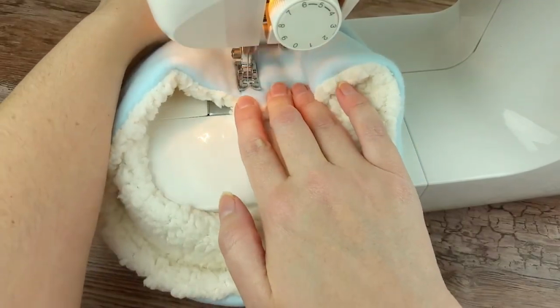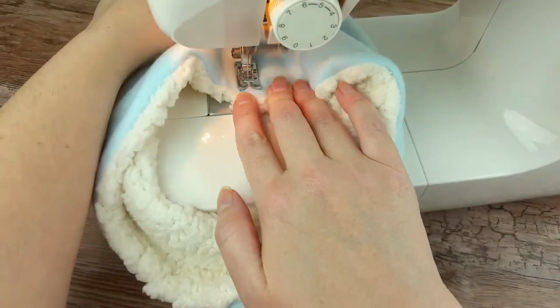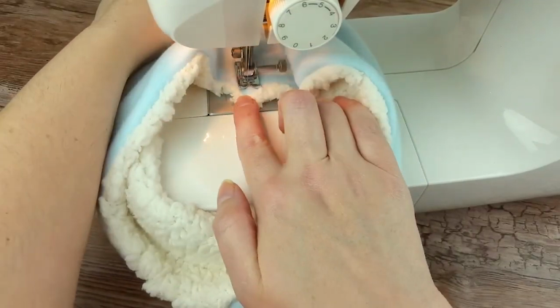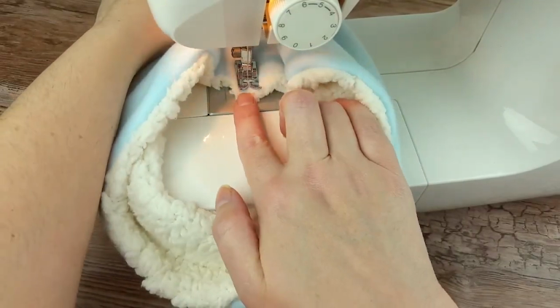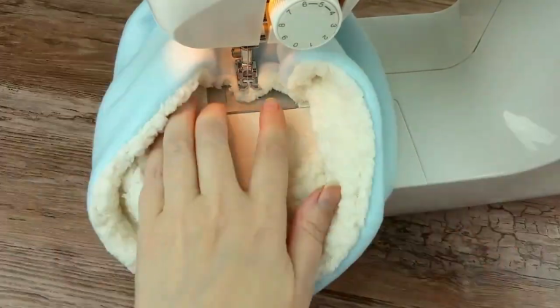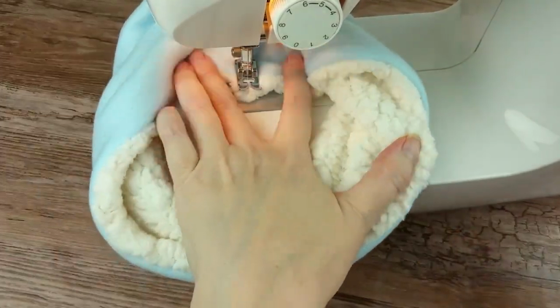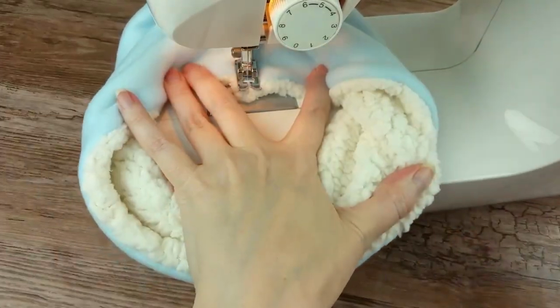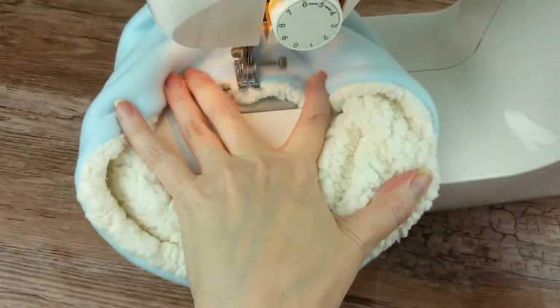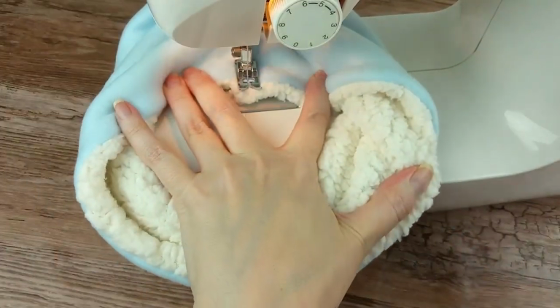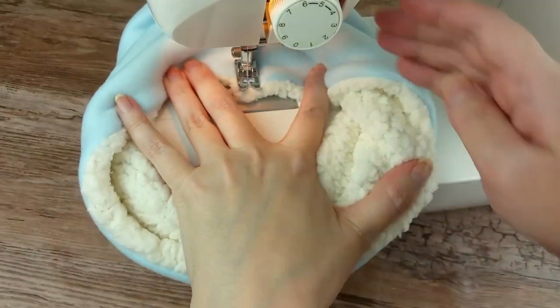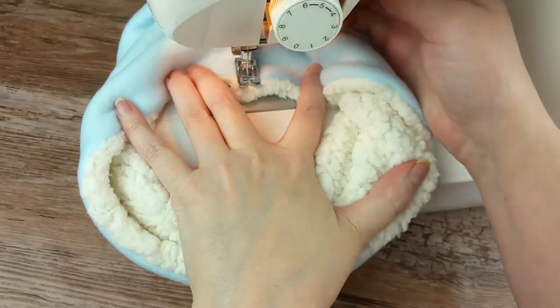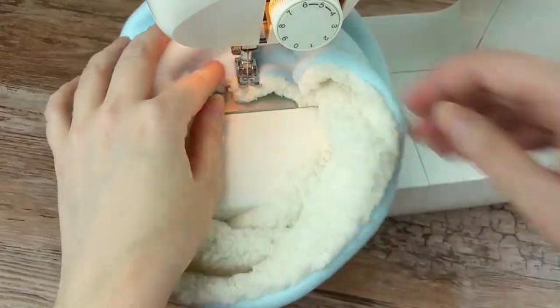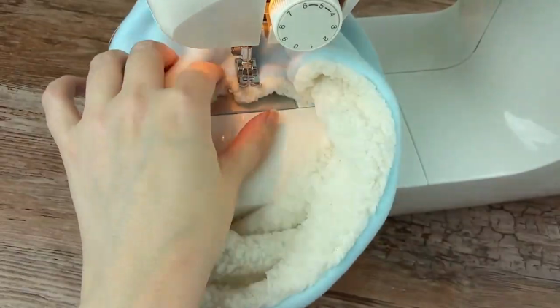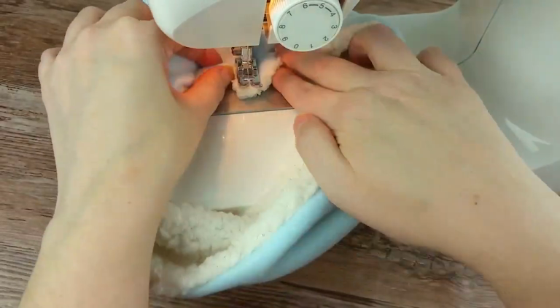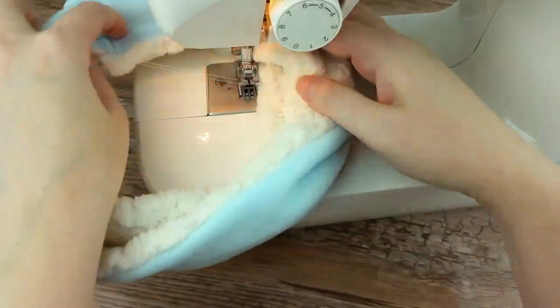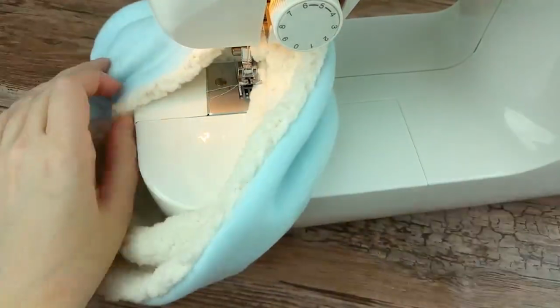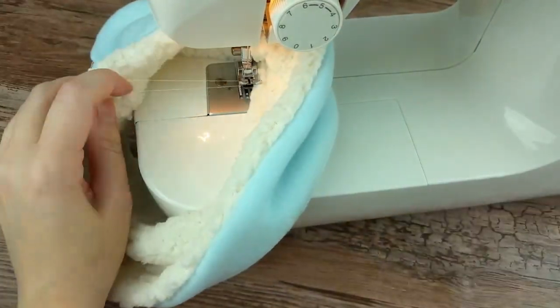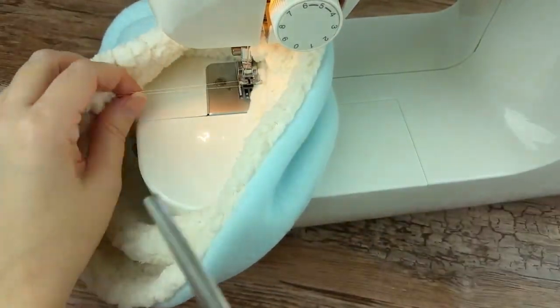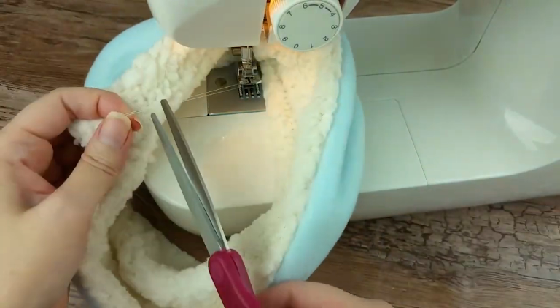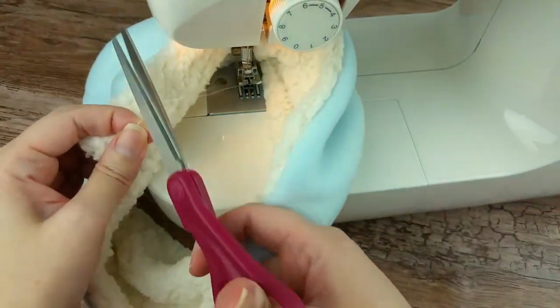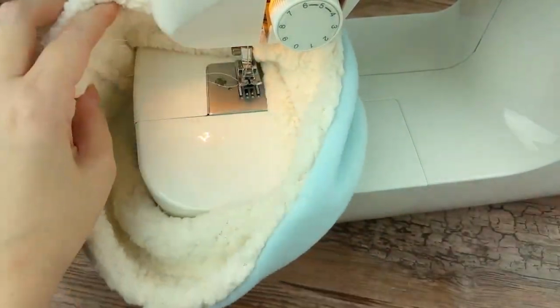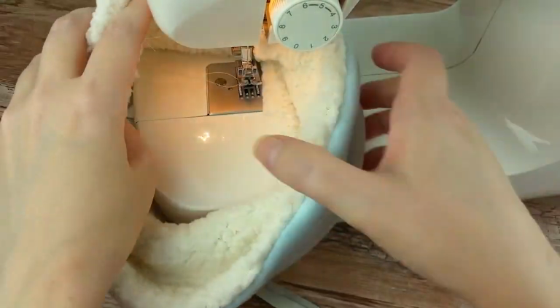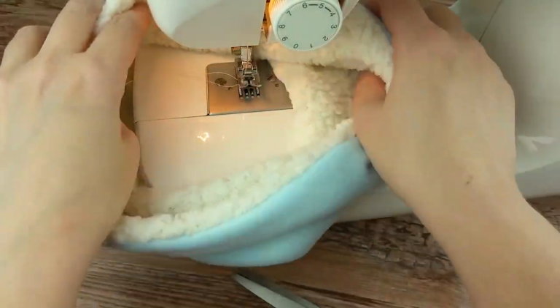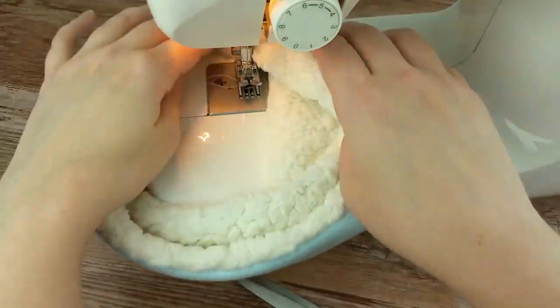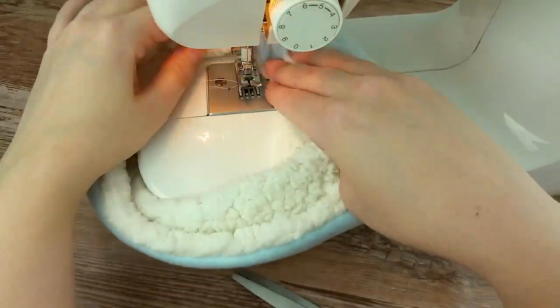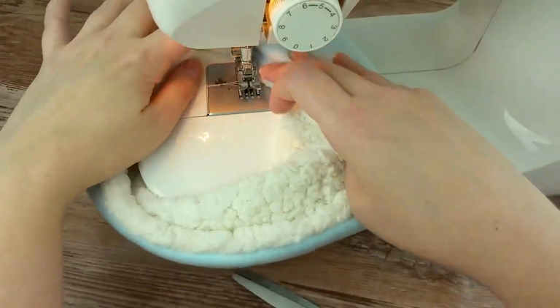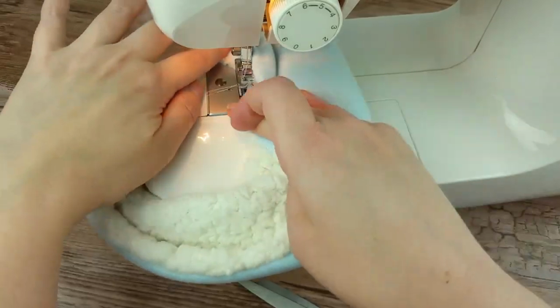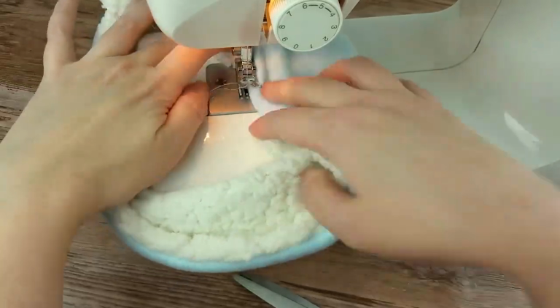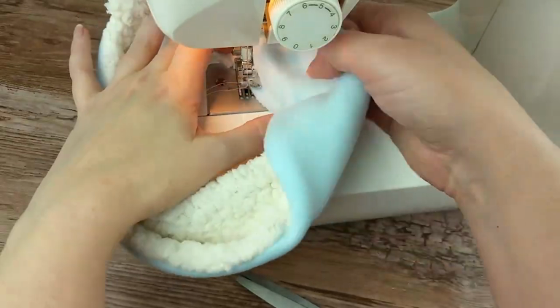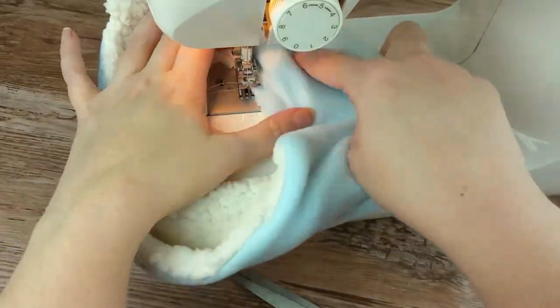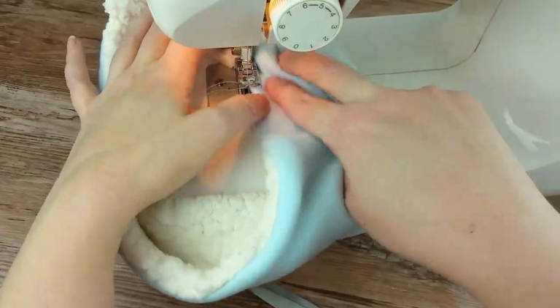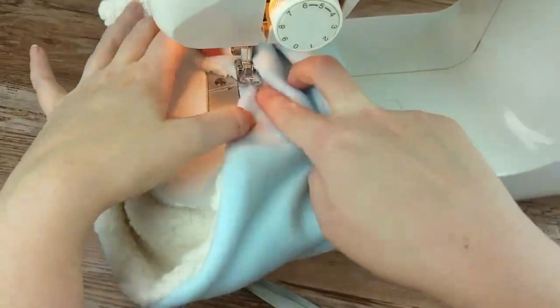Trim off any strings and you are done! We hope you enjoyed this fun and simple project. This is one project you can crank out in no time.